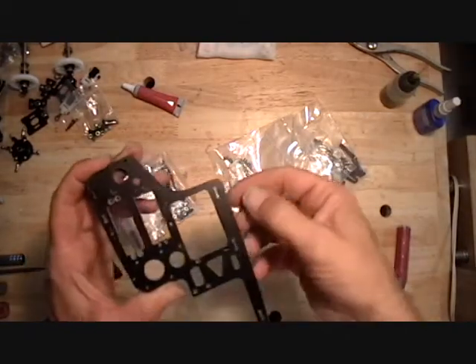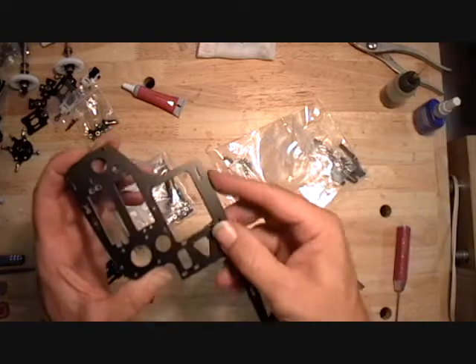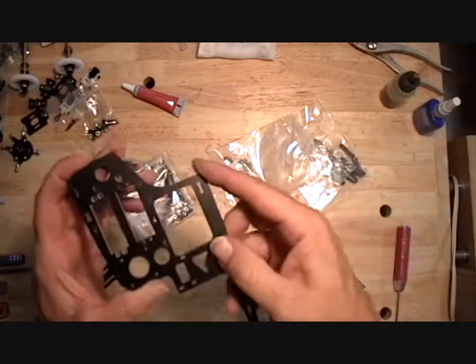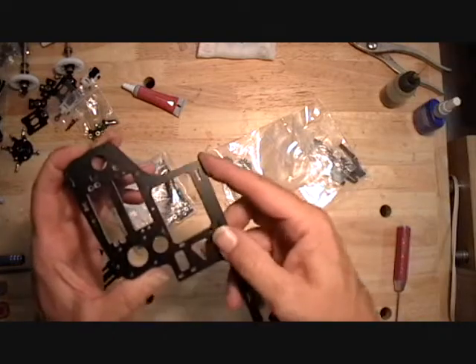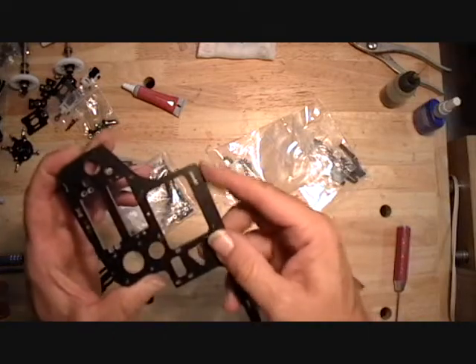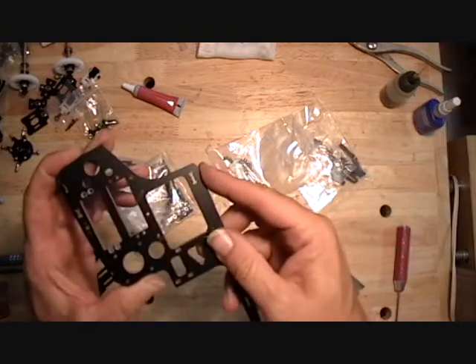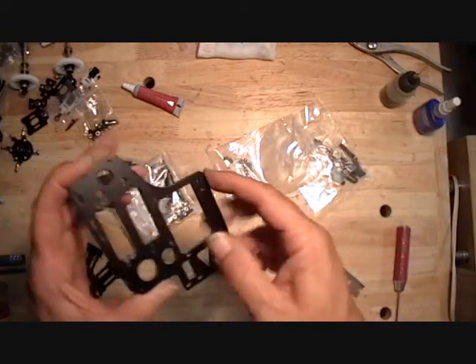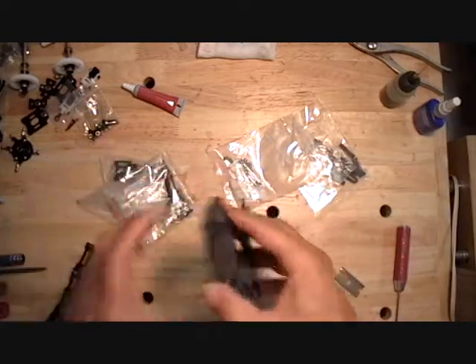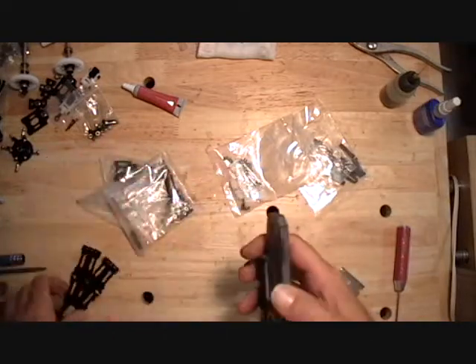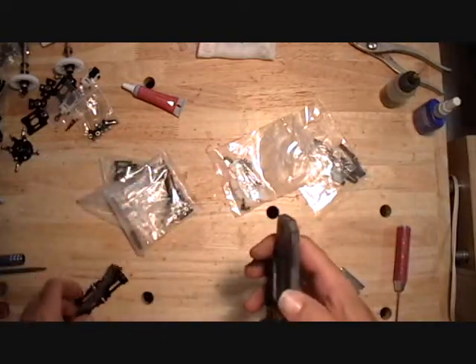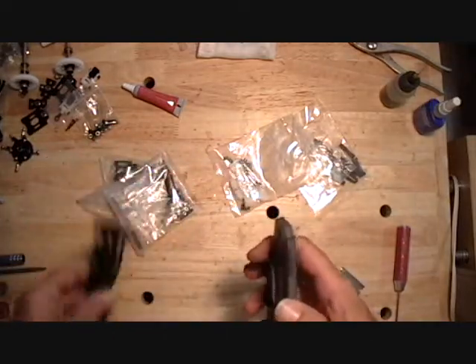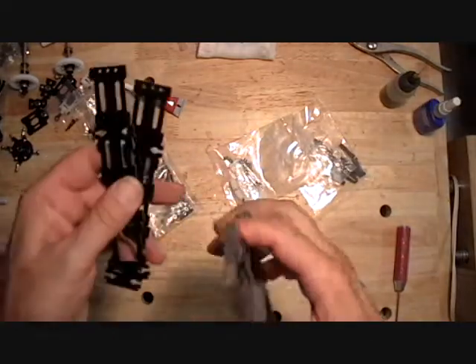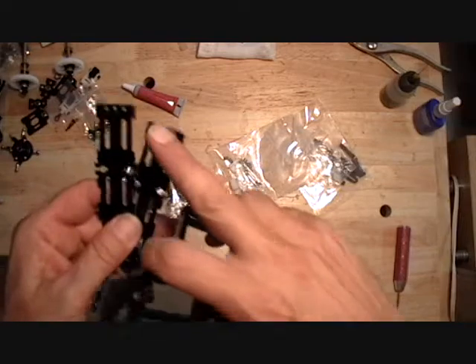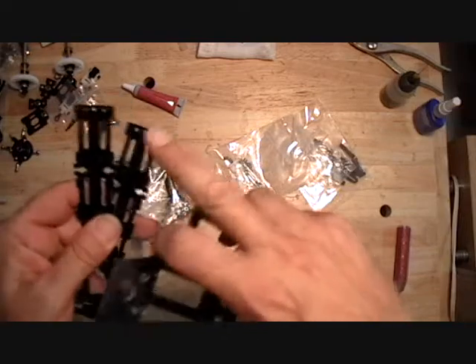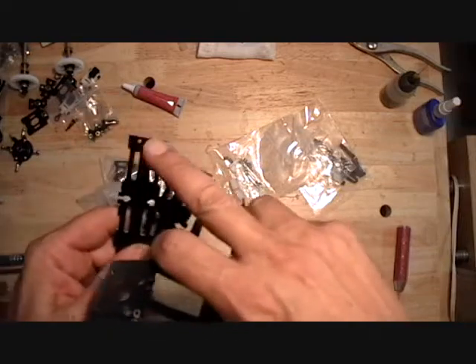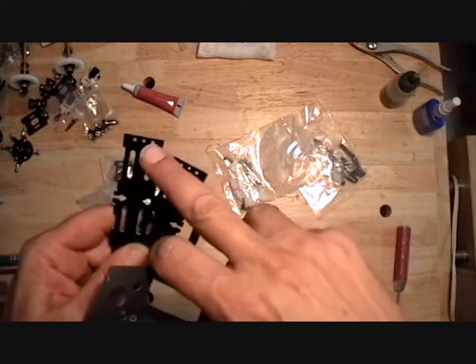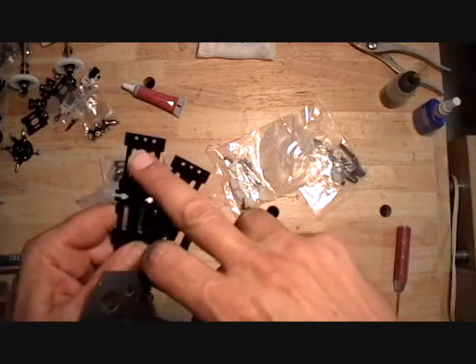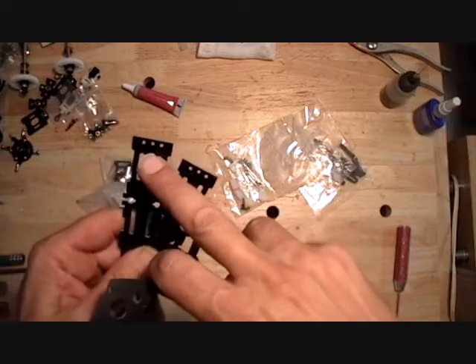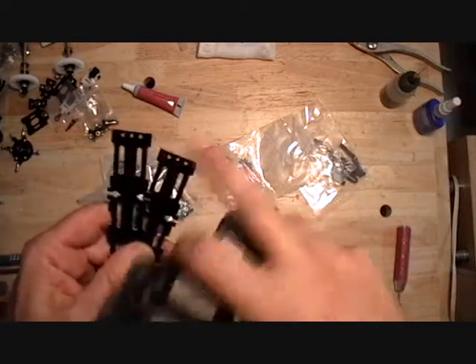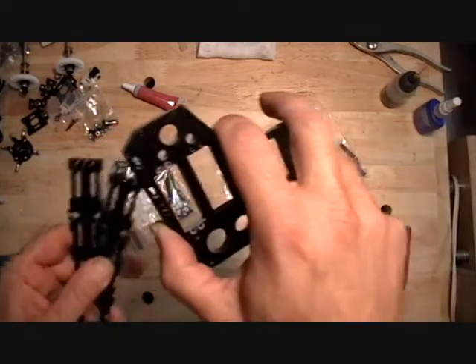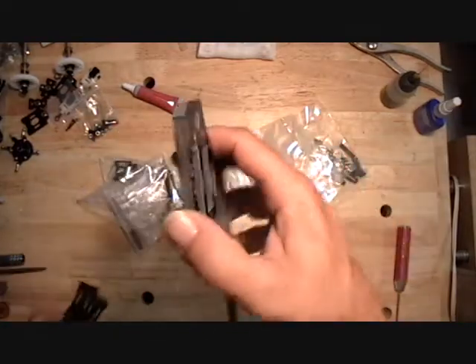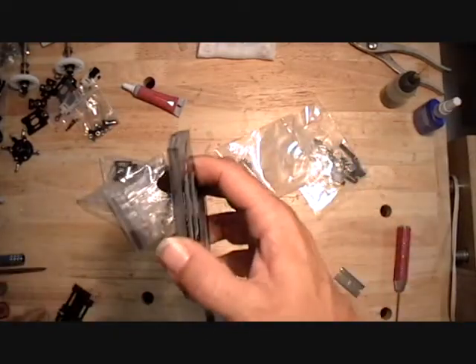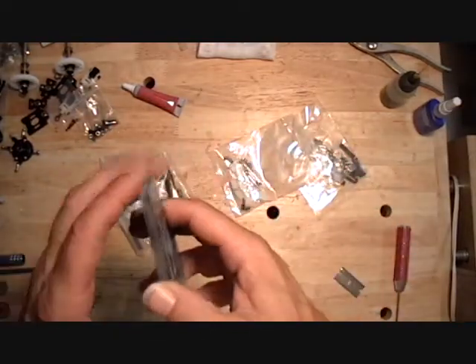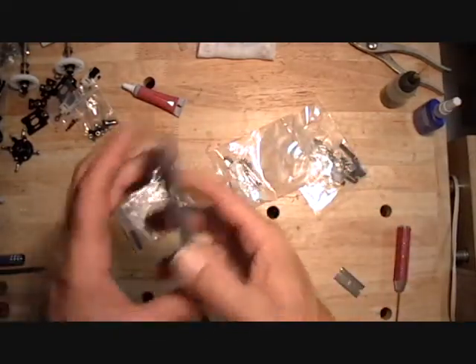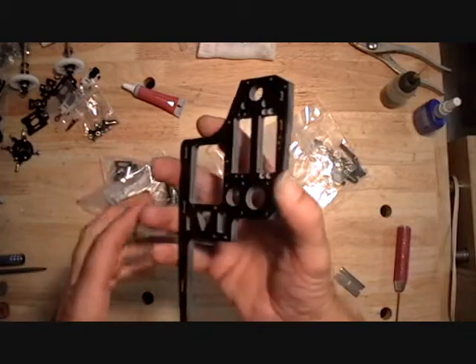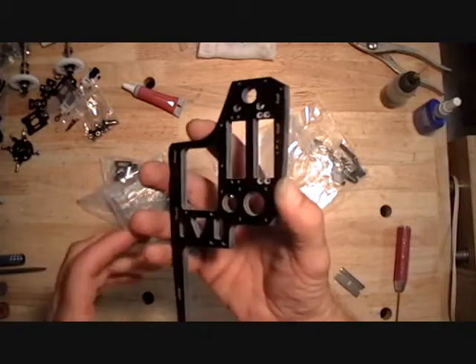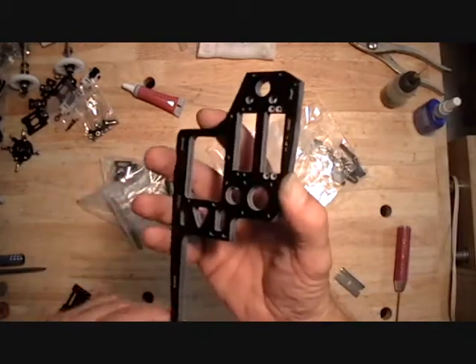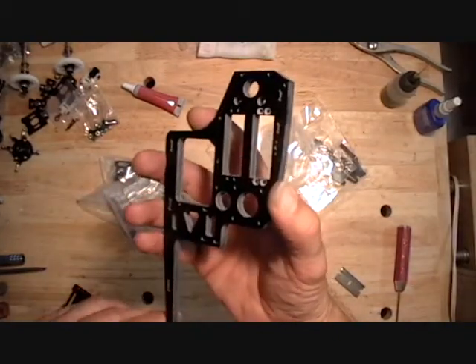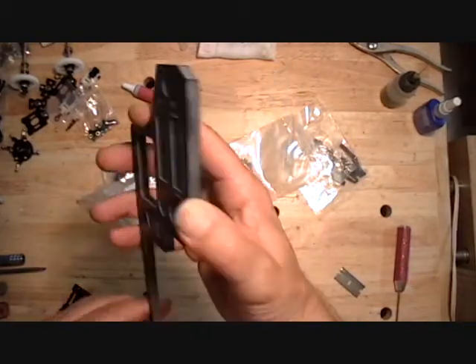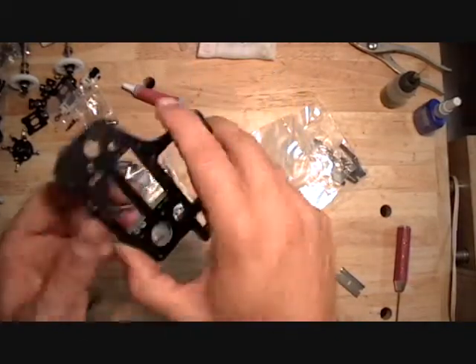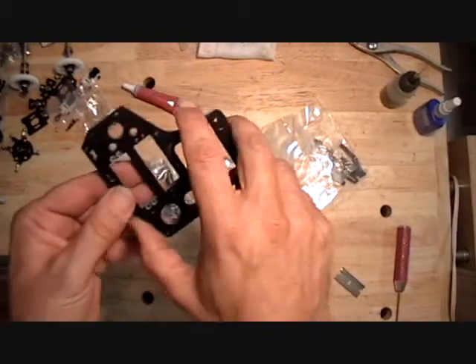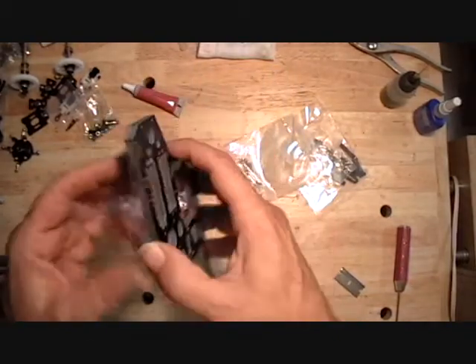I drilled the additional holes here and here and ground off the tab here. Then I added the two extra holes per the instructions, which are all clearance holes. The next thing you want to do is figure out which nacelle side frame is which.